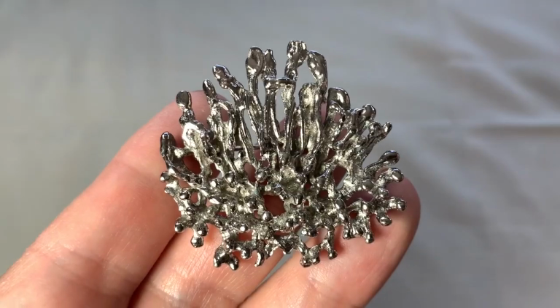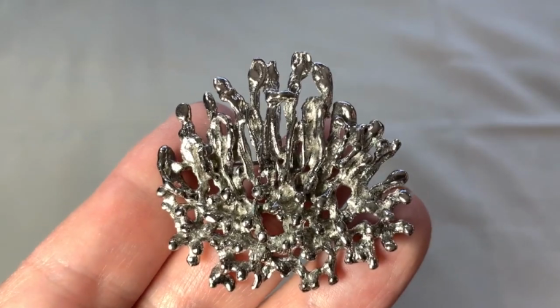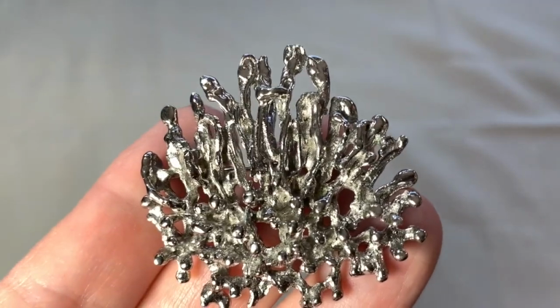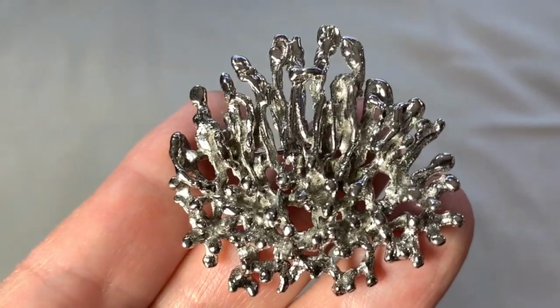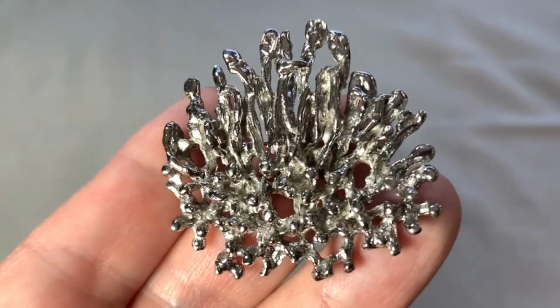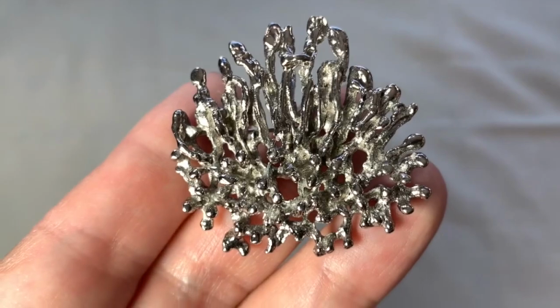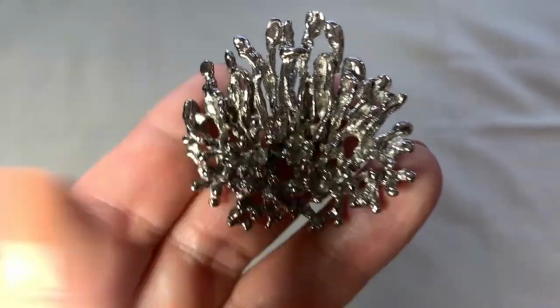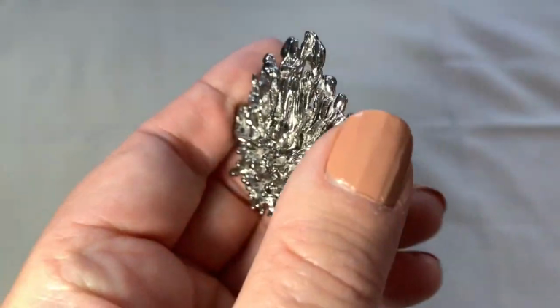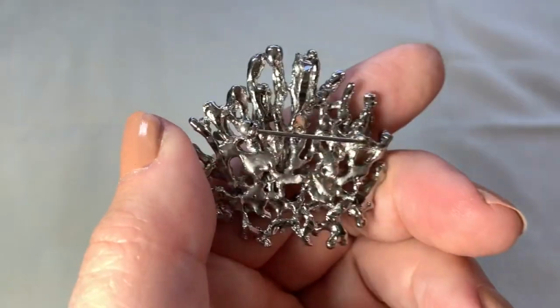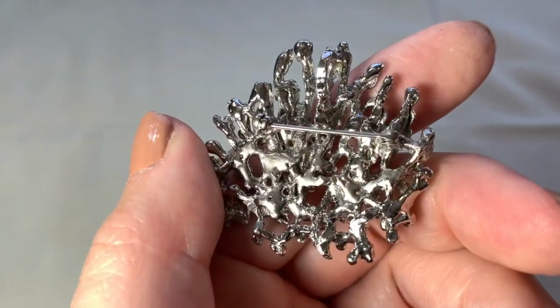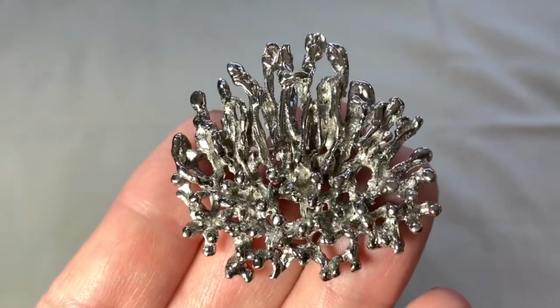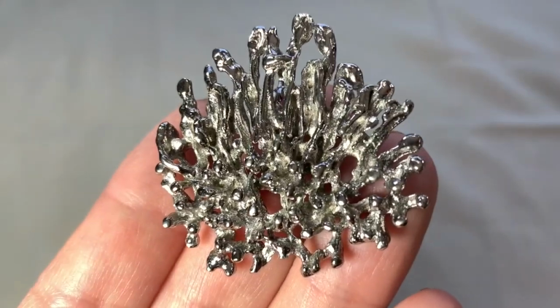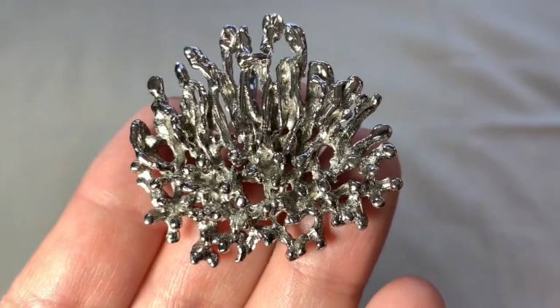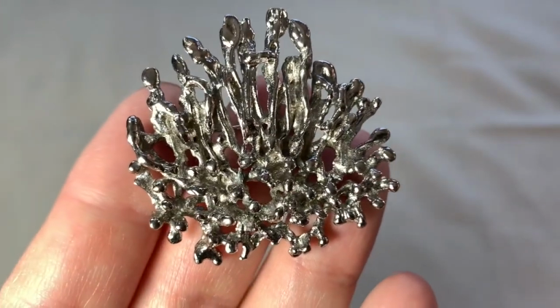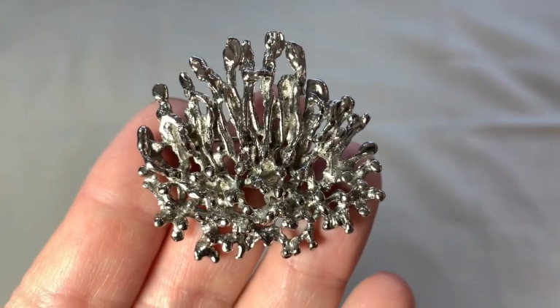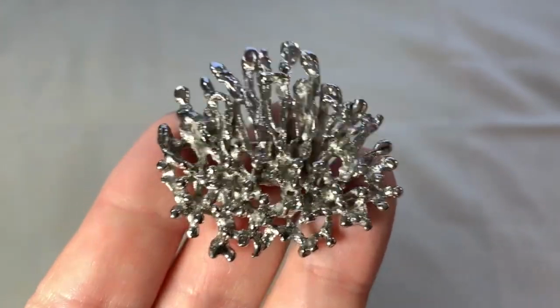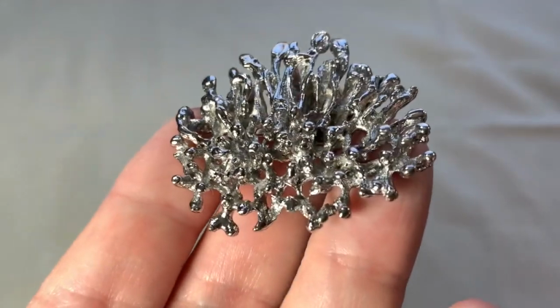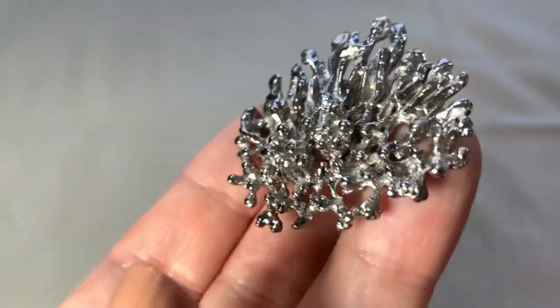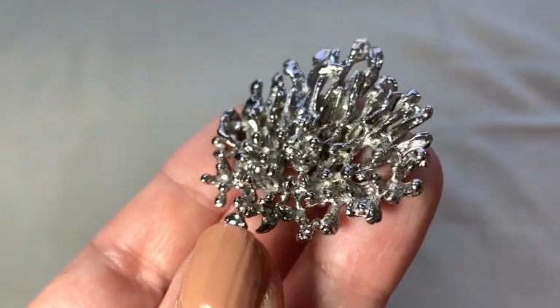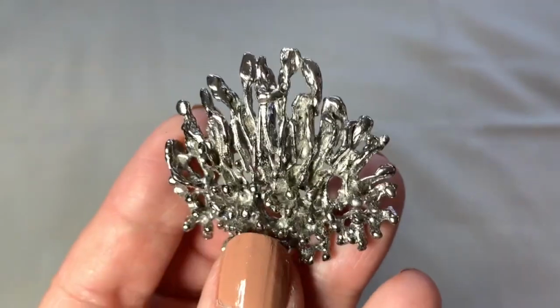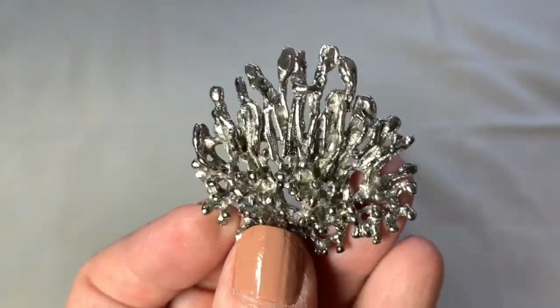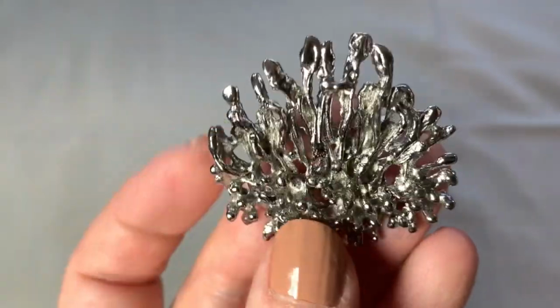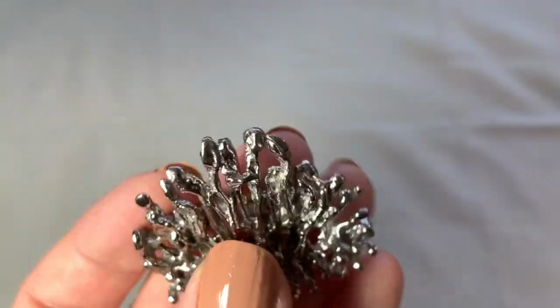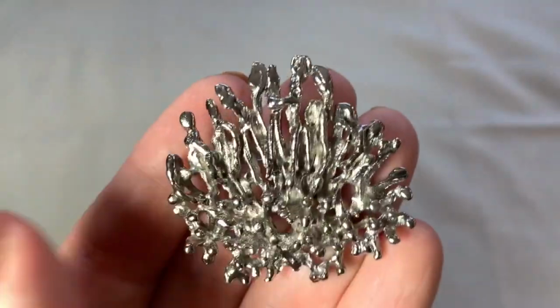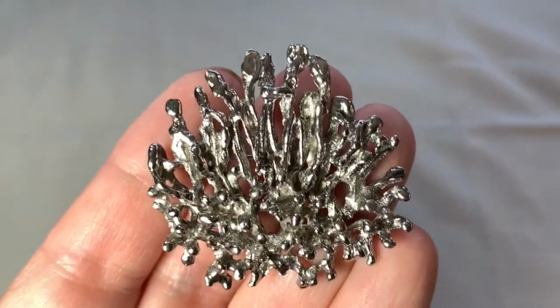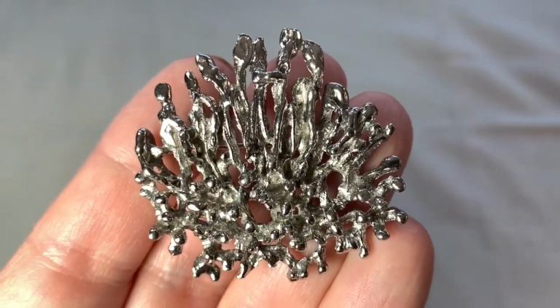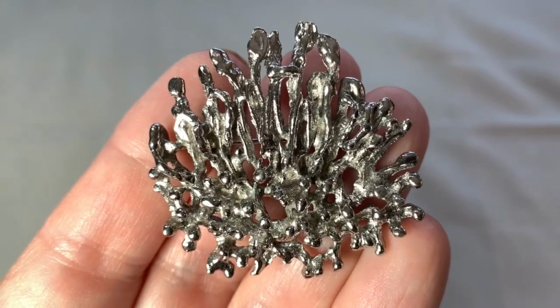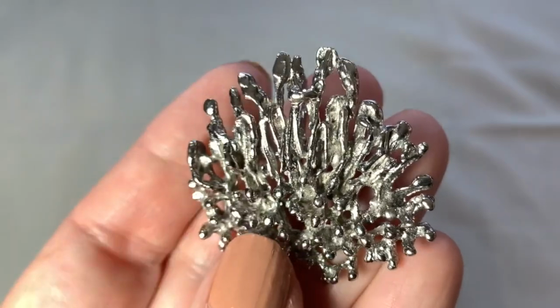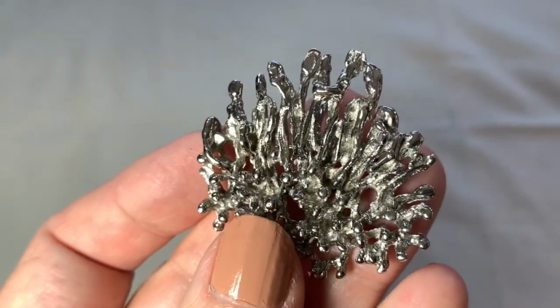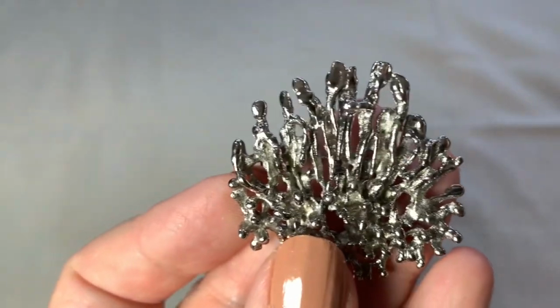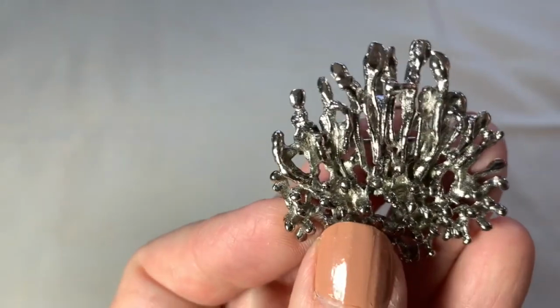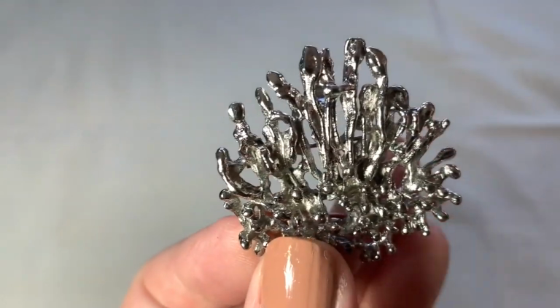Here's a cool abstract slash brutalist brooch. This is silvertone. I thought this was kind of interesting — really different. I've never seen one like this before. Very interesting.